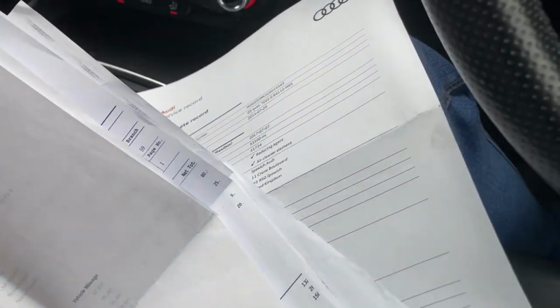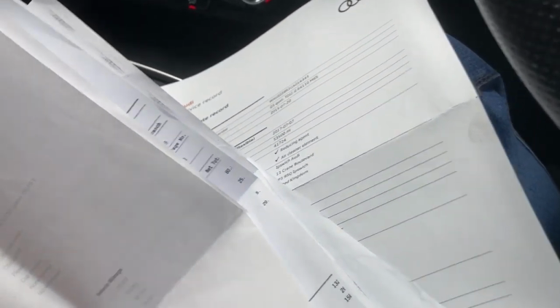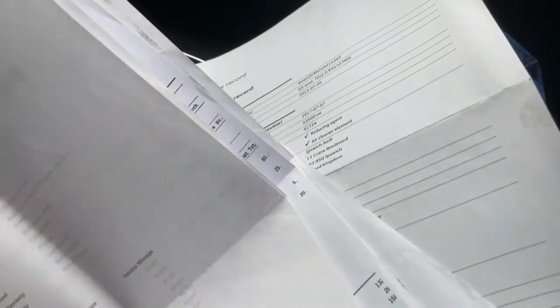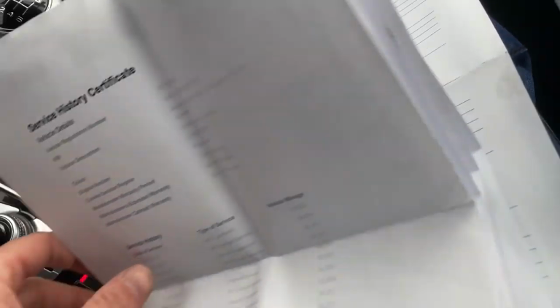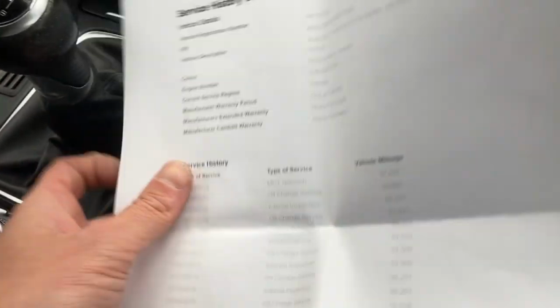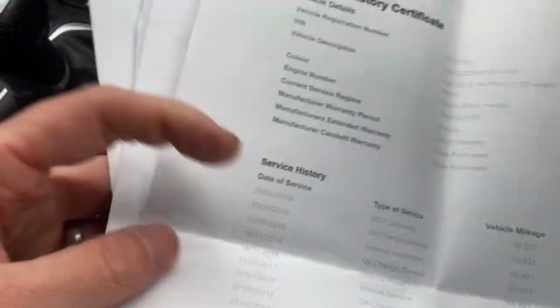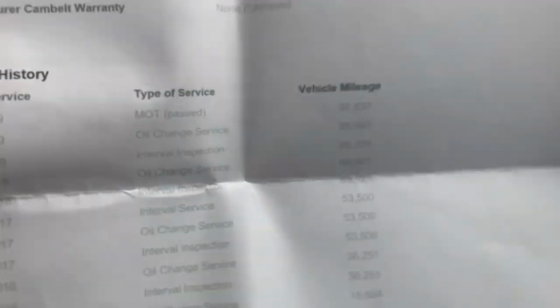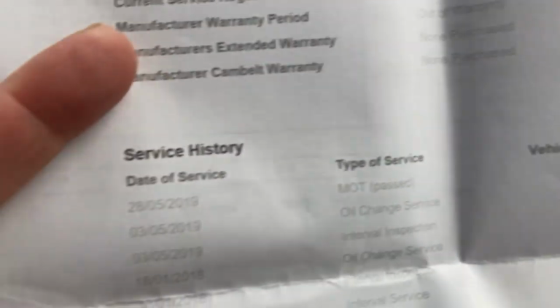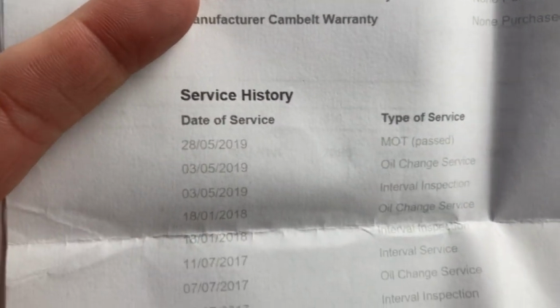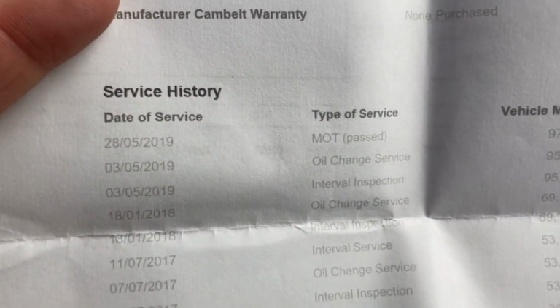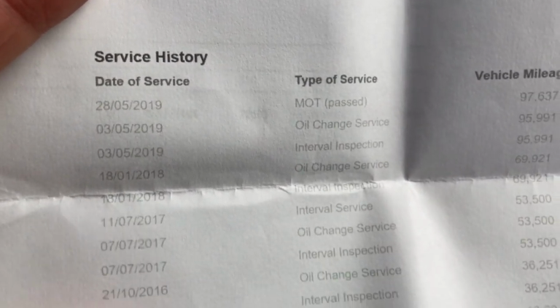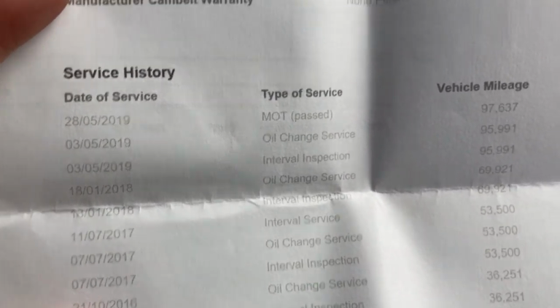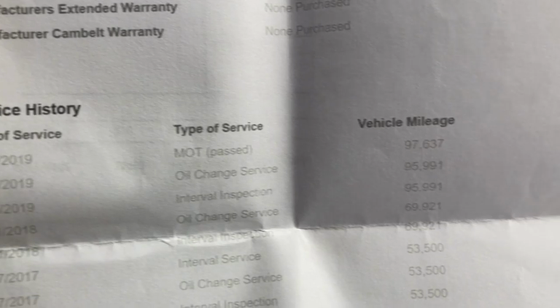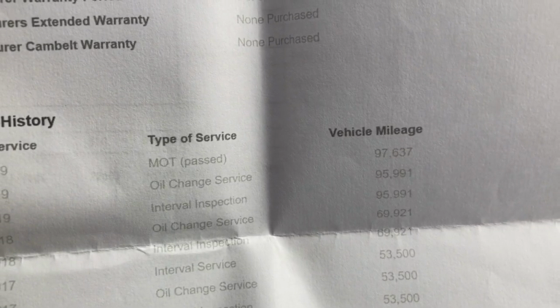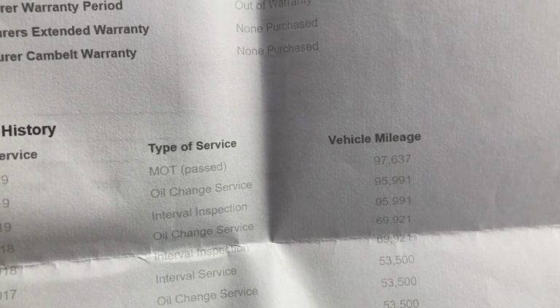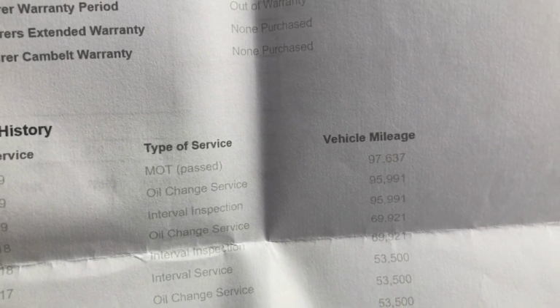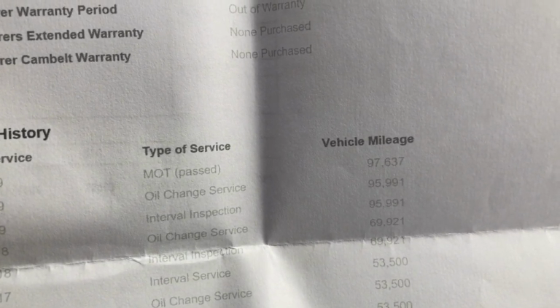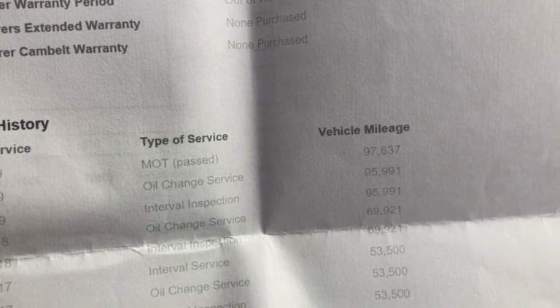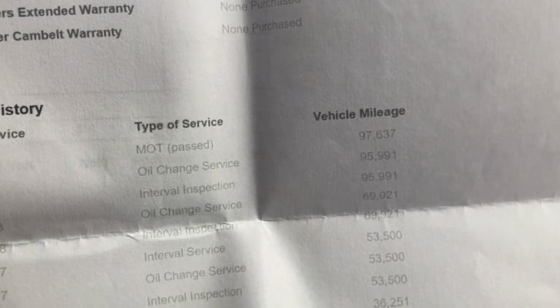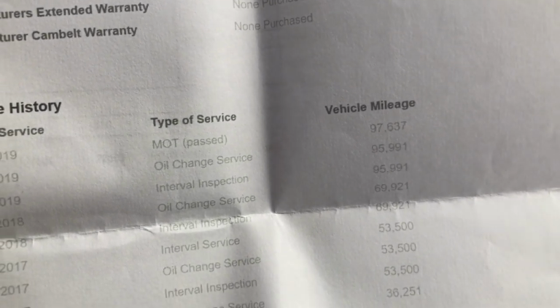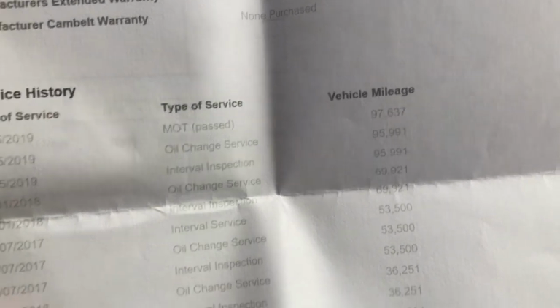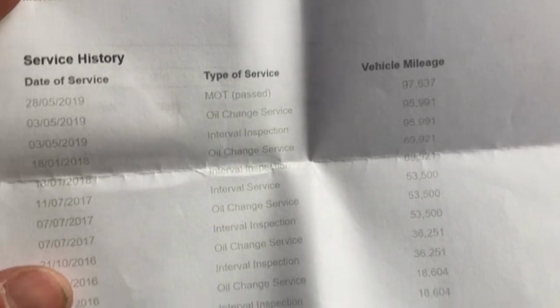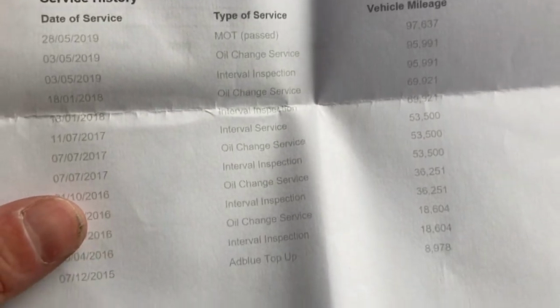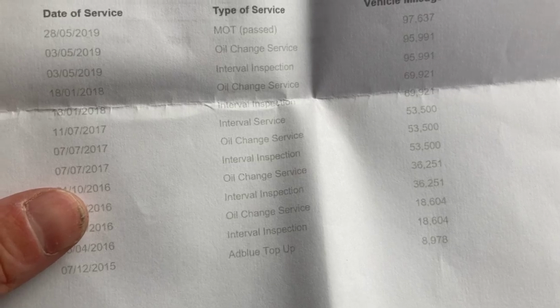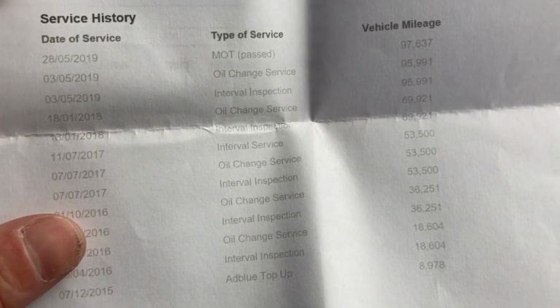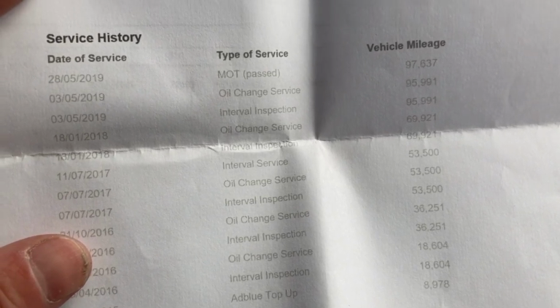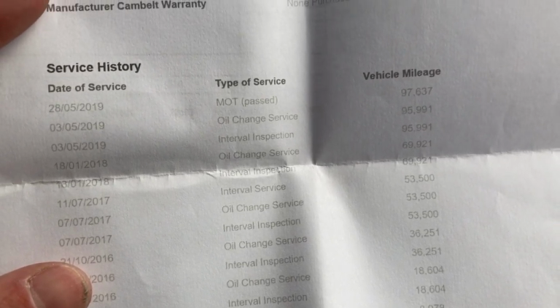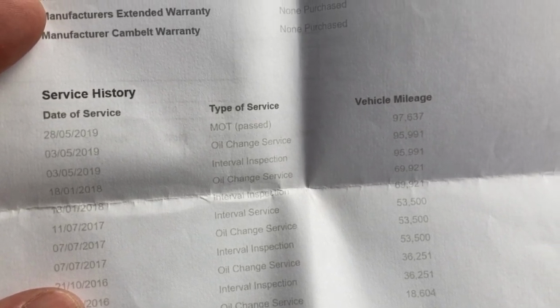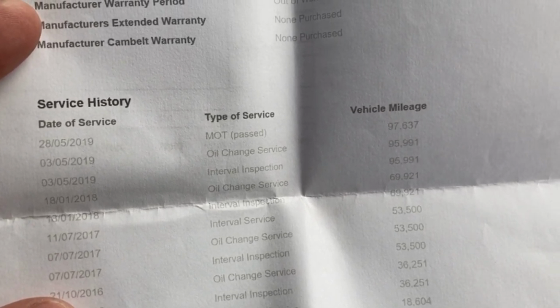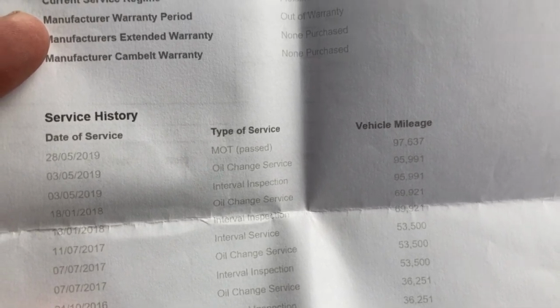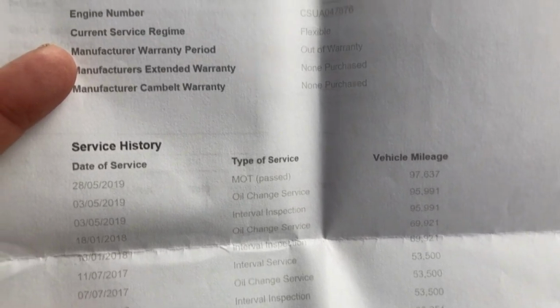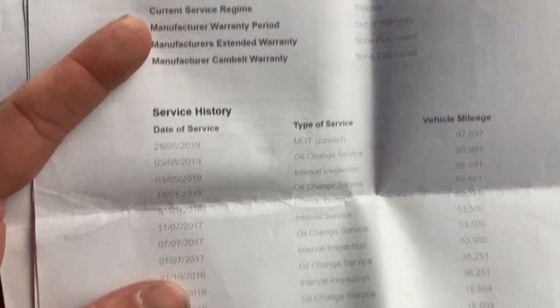I got a service printout from Audi from the leasing company when I bought it. It had all the history up to the last service at 95,991 miles. I bought it at 110,000. There are five services recorded on there.